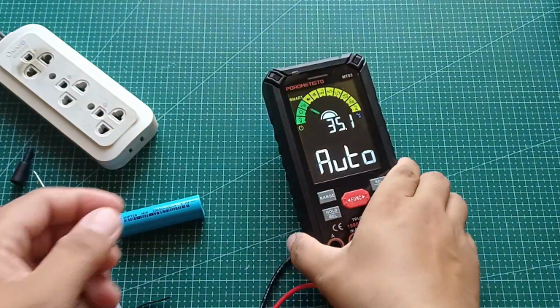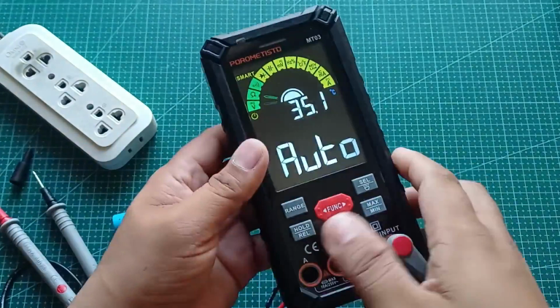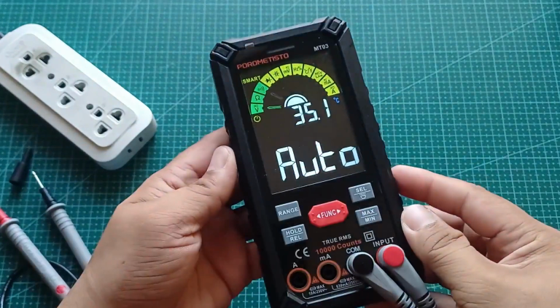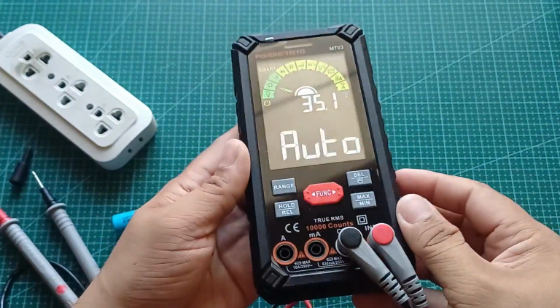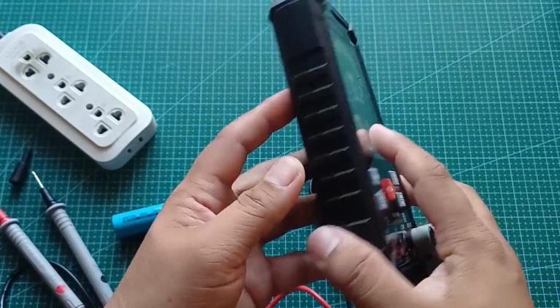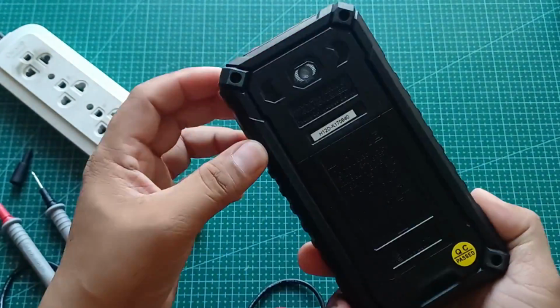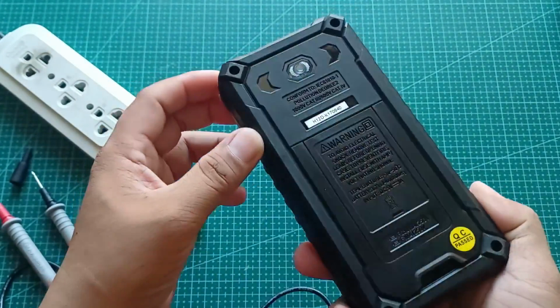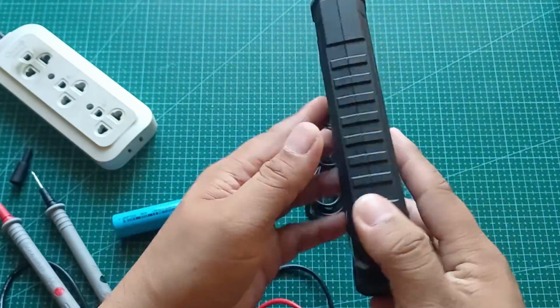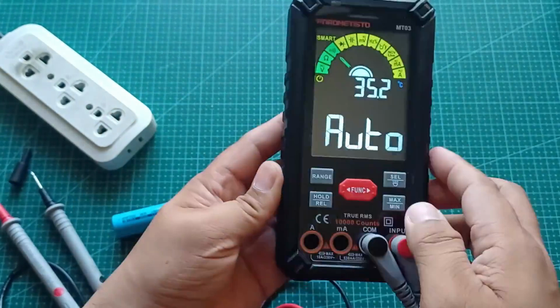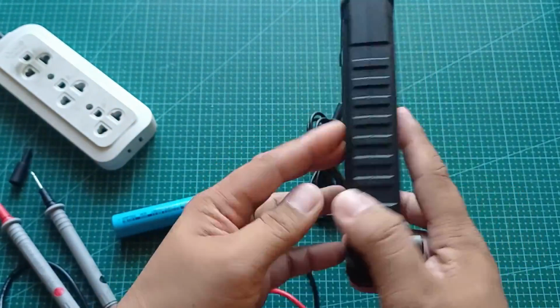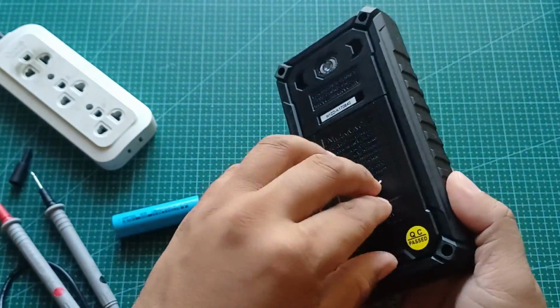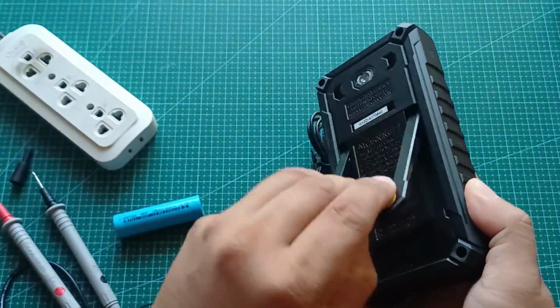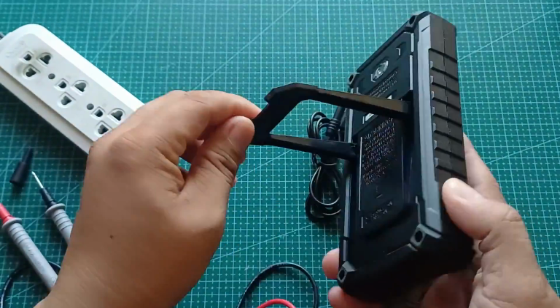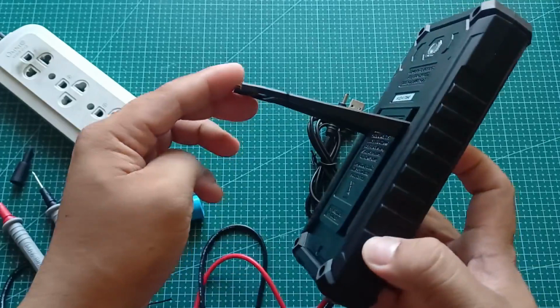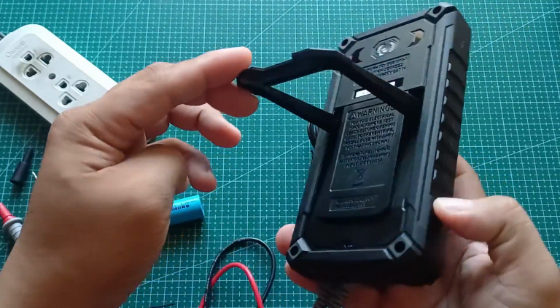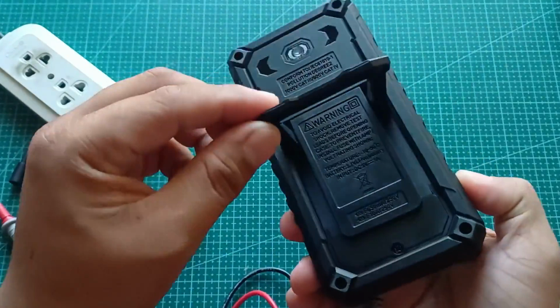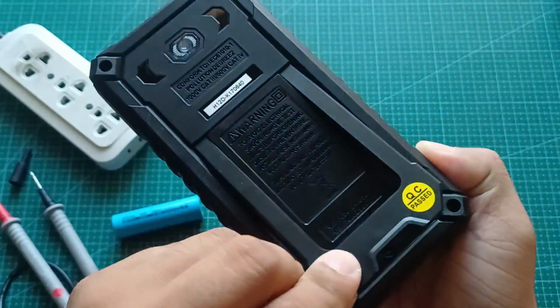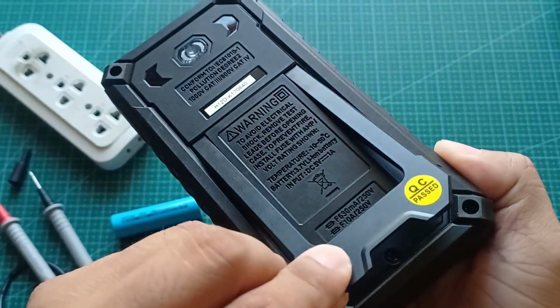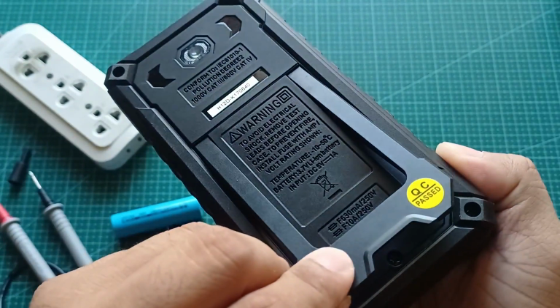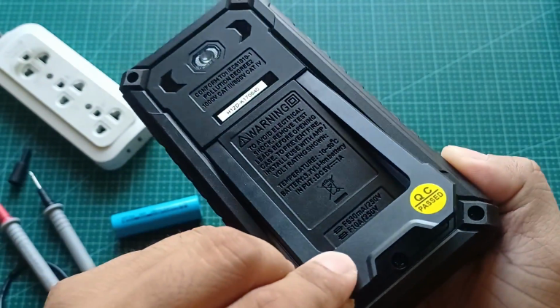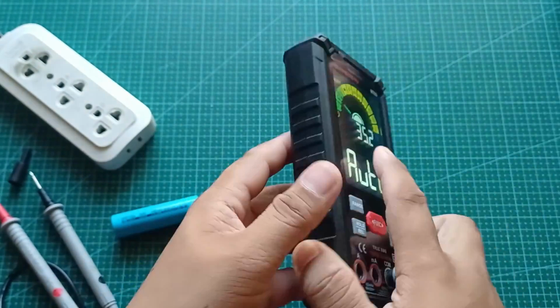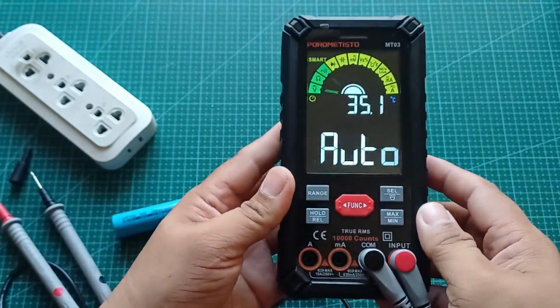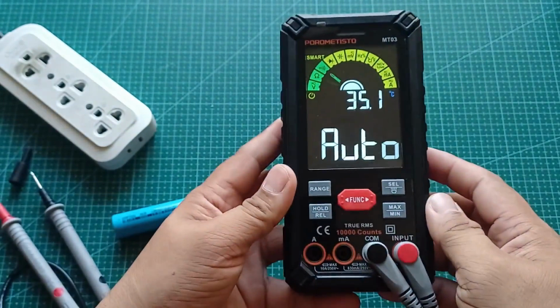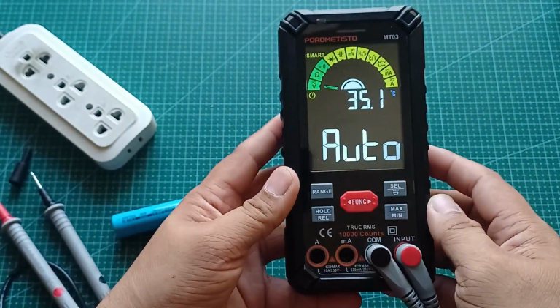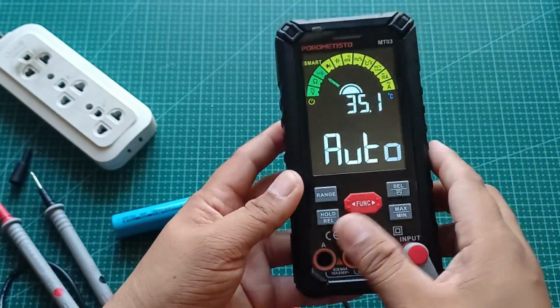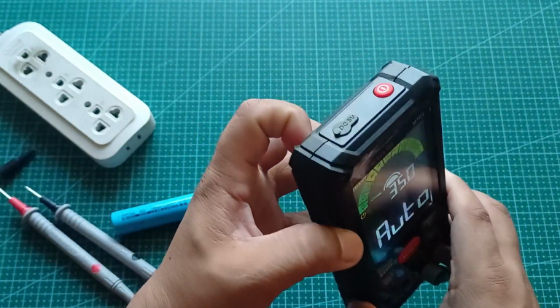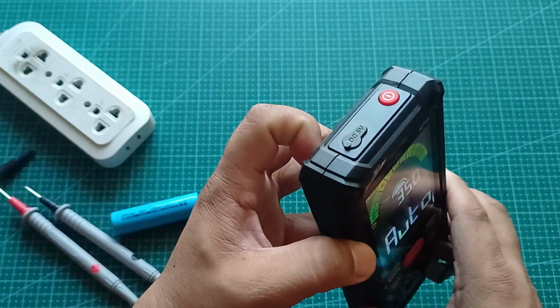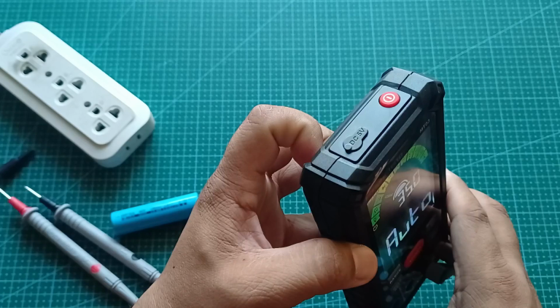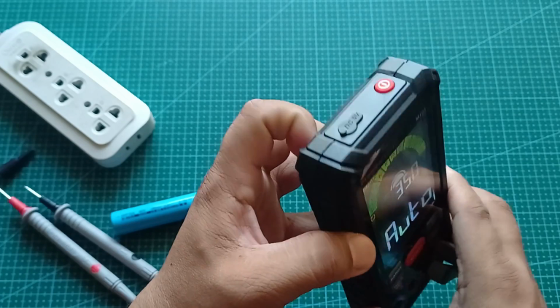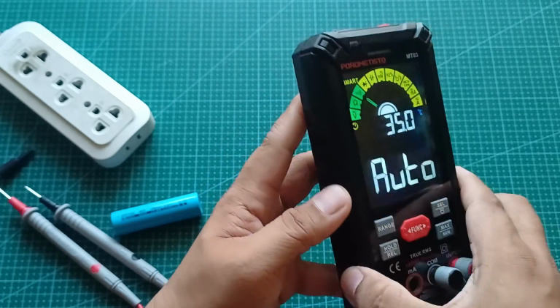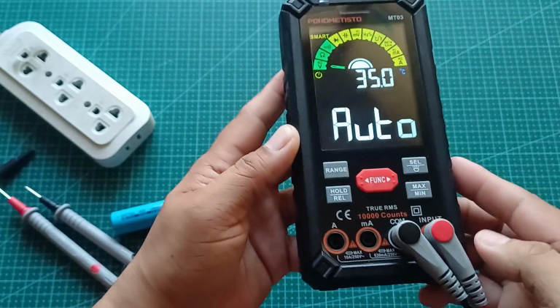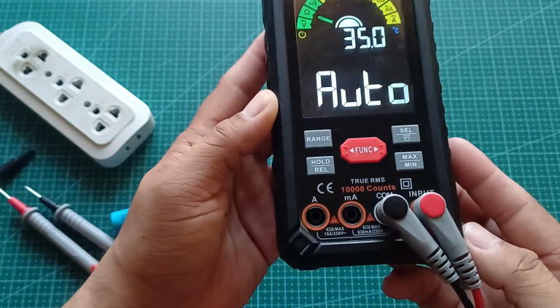So far, first impression? Solid build, smart features, at very user-friendly kahit beginner ka. Gagamitin ko ito sa mga next DIY projects, kaya abangan nyo yun. Kung interested kayo, check nyo yung link sa description.